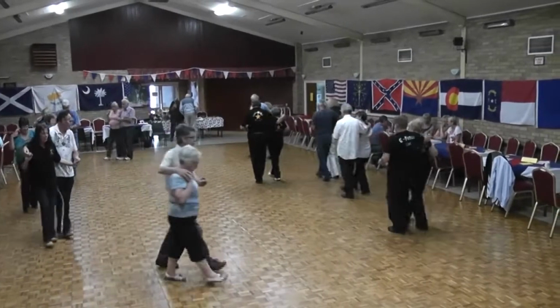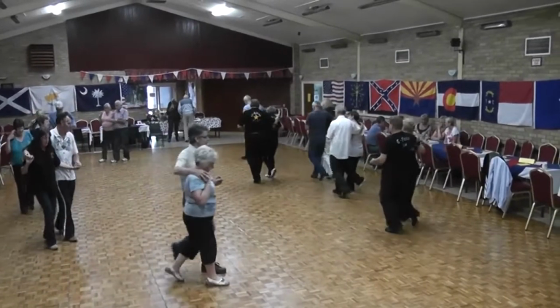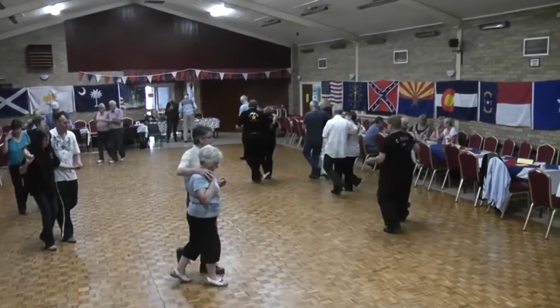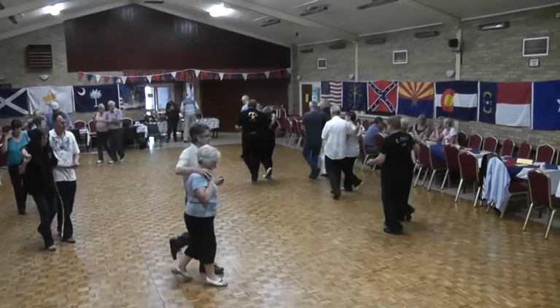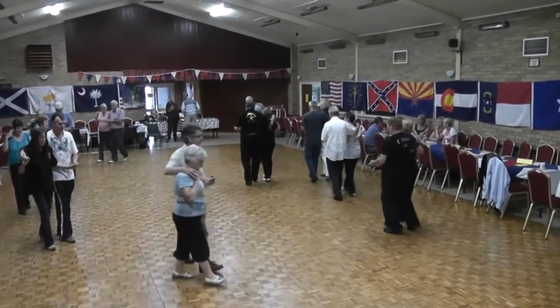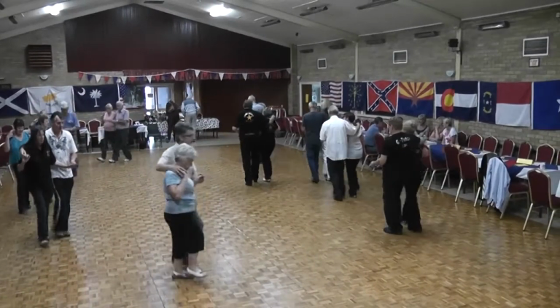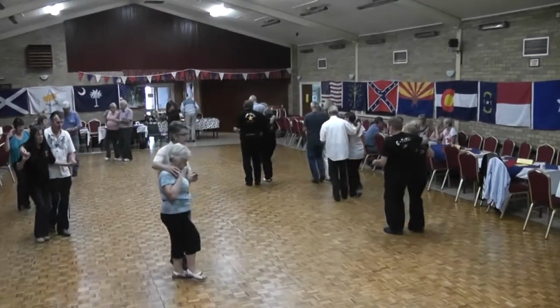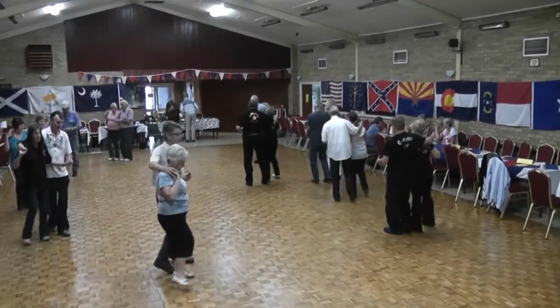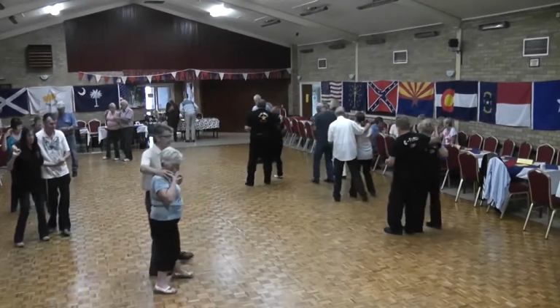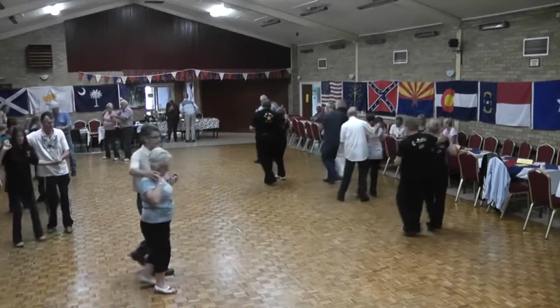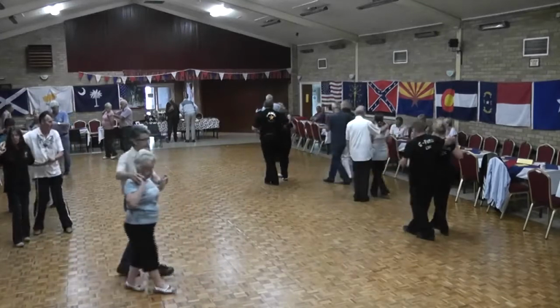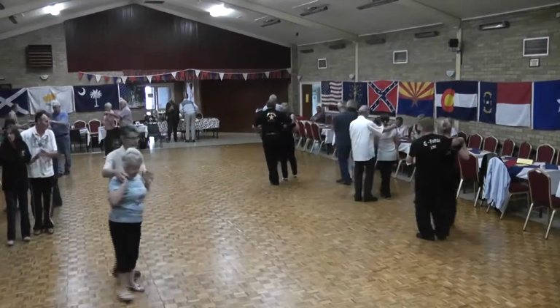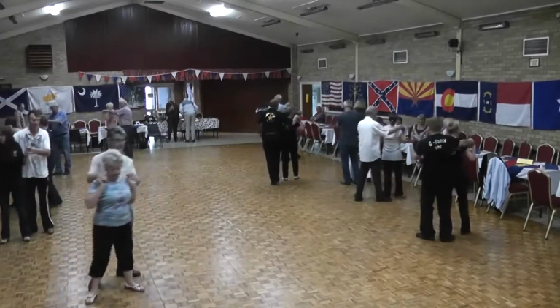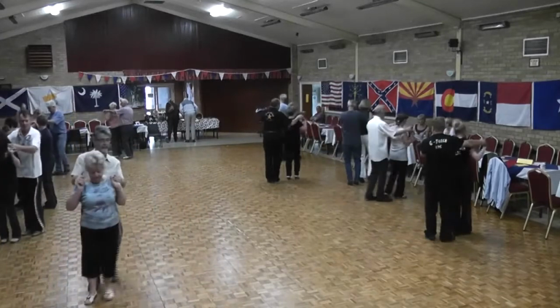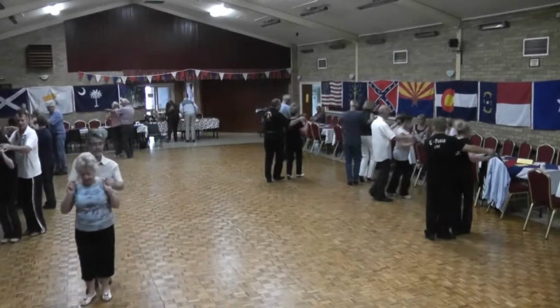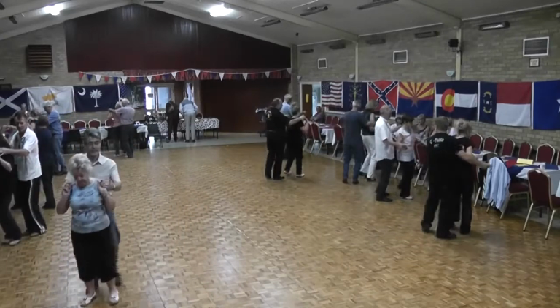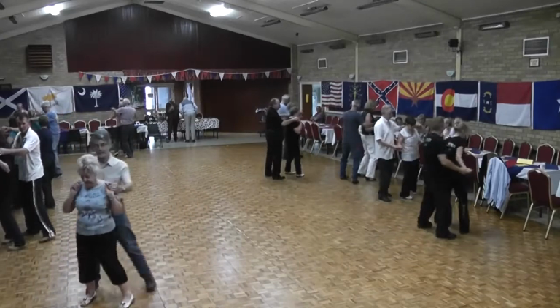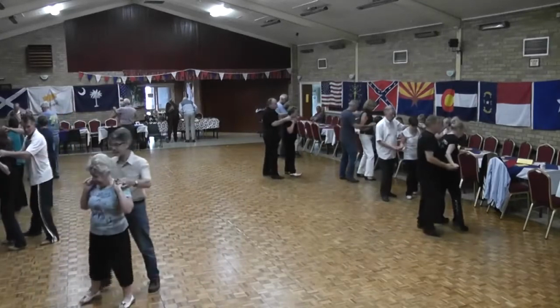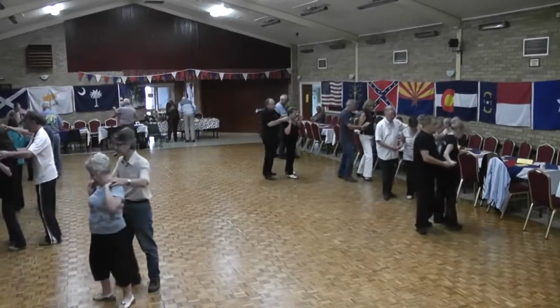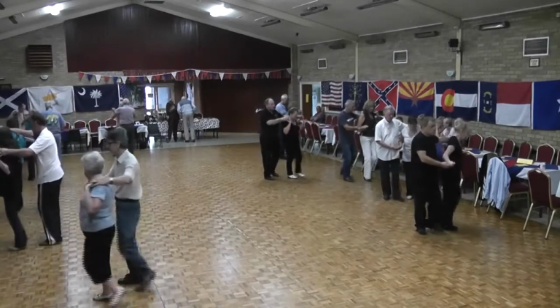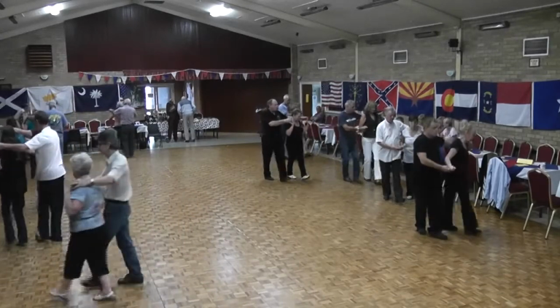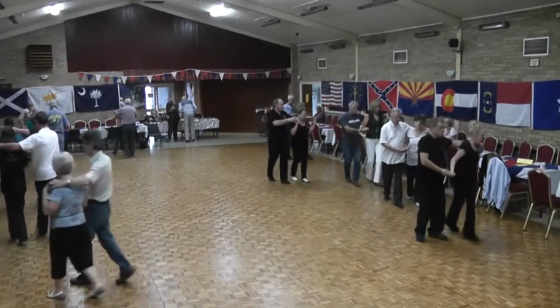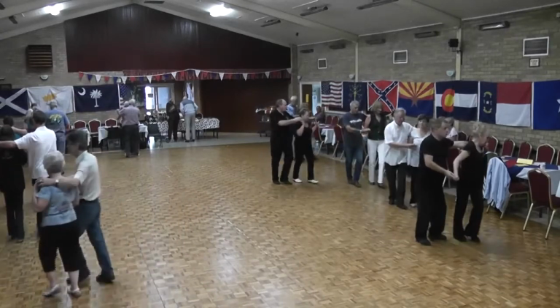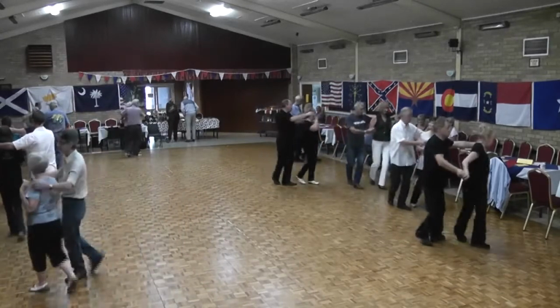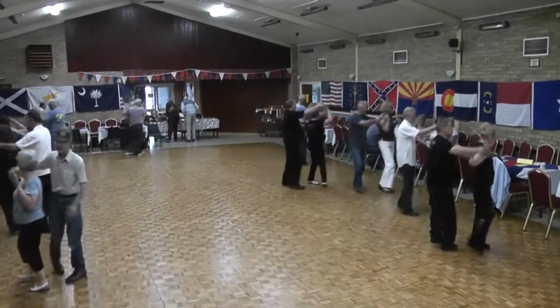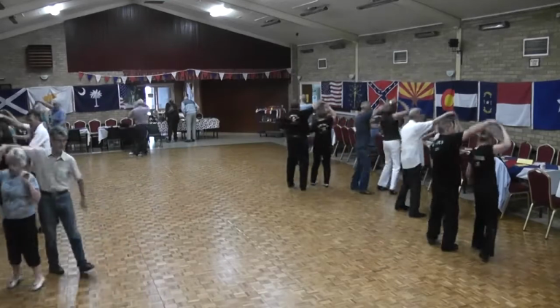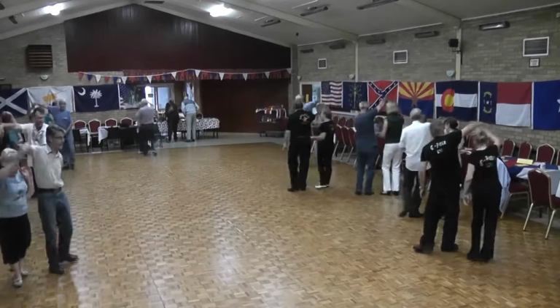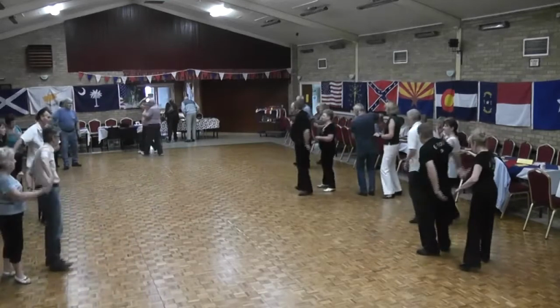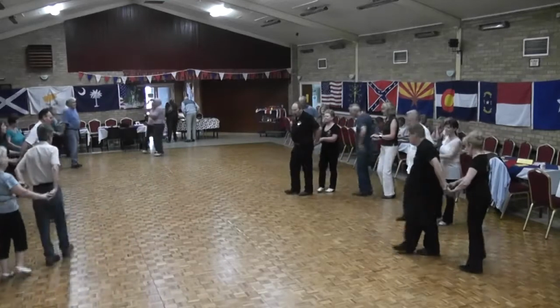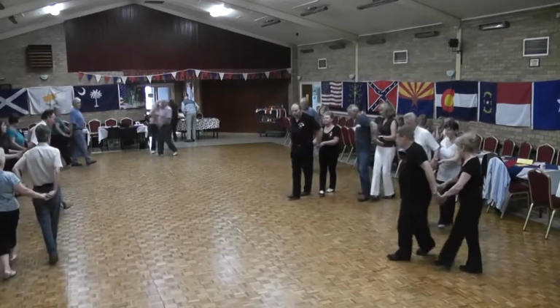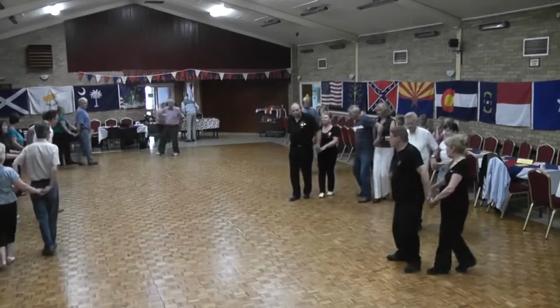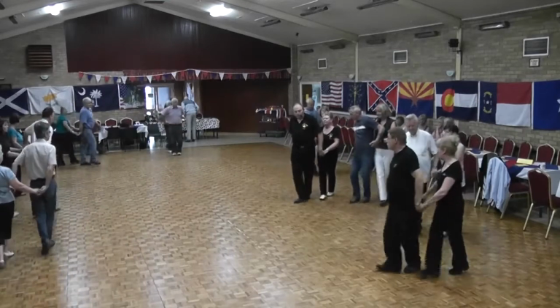Rock, forward, push, back, push, side behind, shuffle, quarter turn. Side, right, cross-shuffle, quarter, quarter, cross-shuffle.